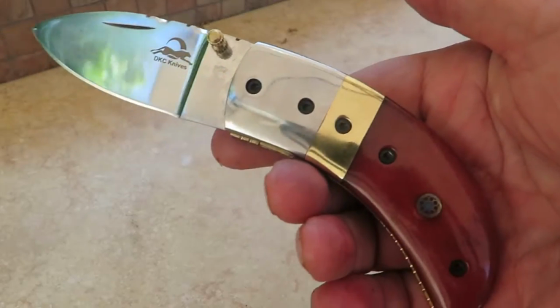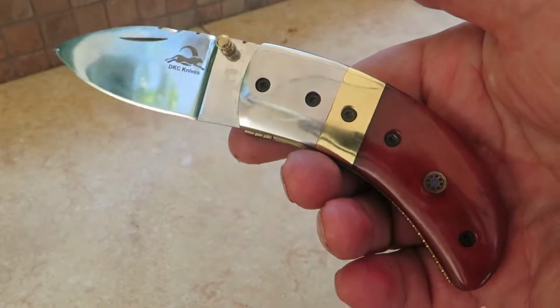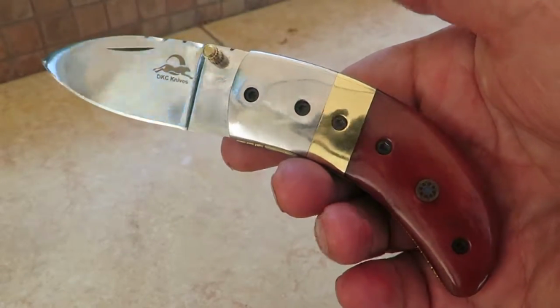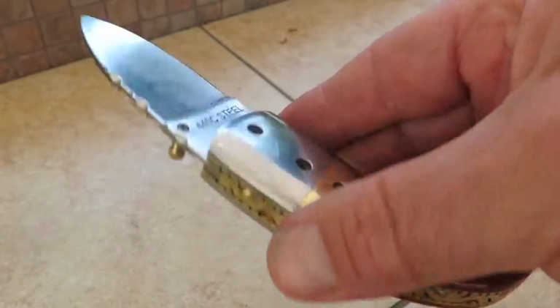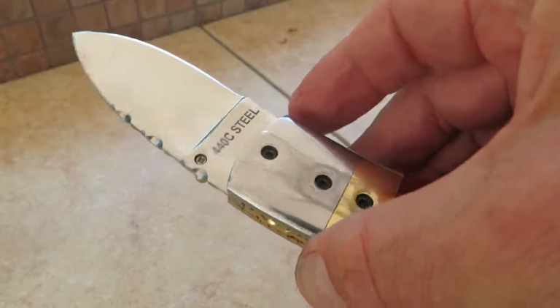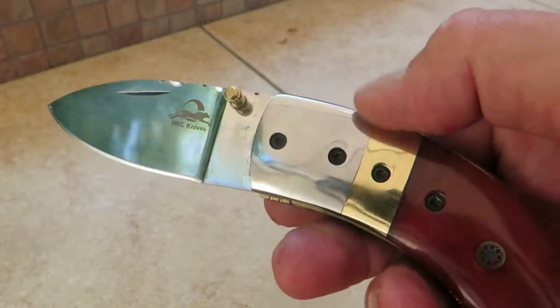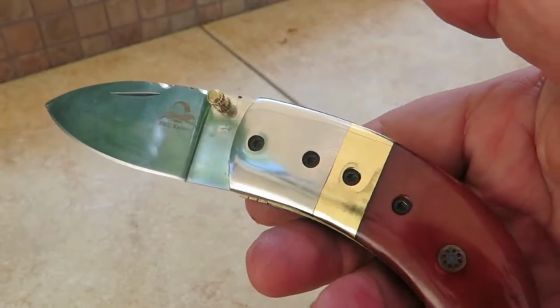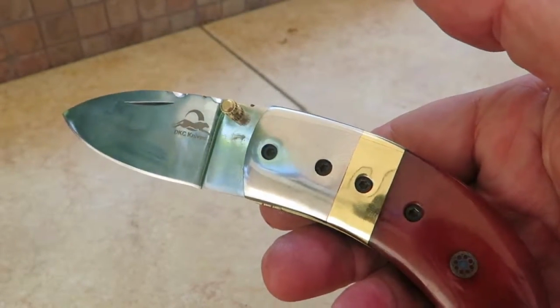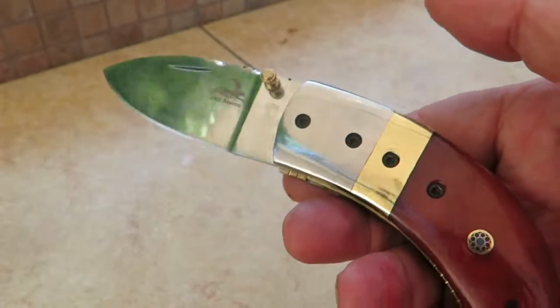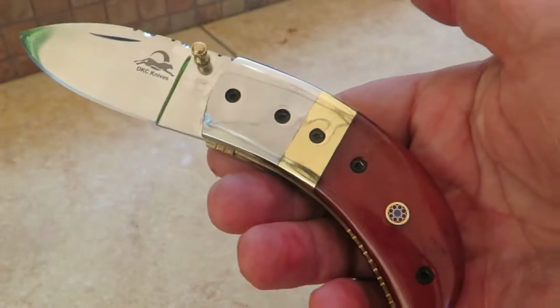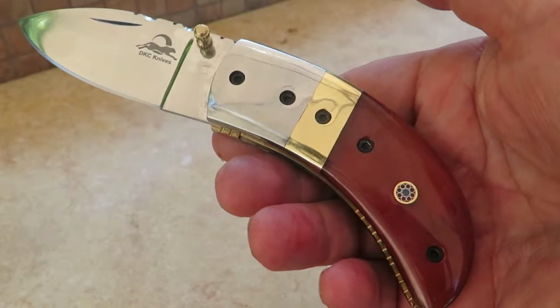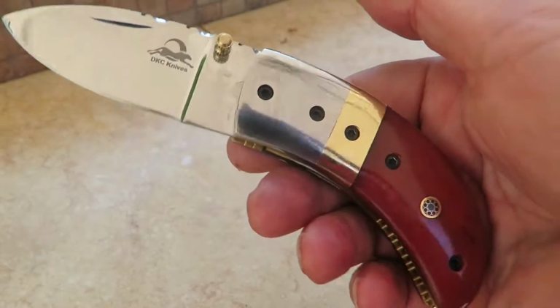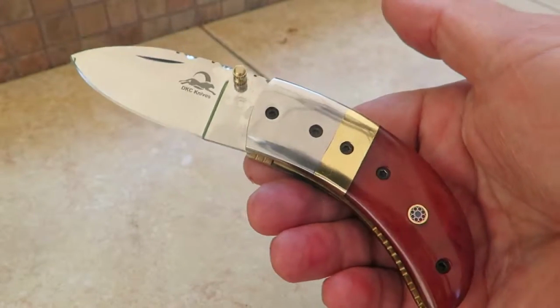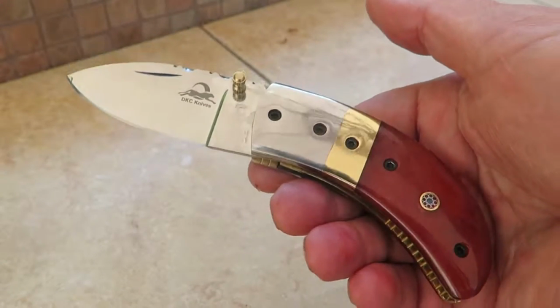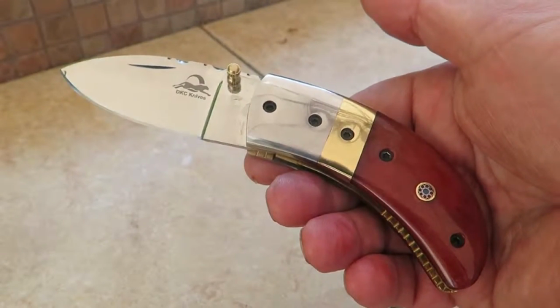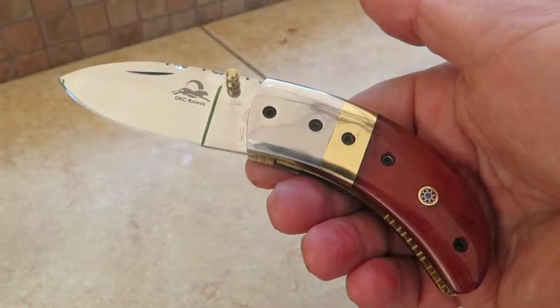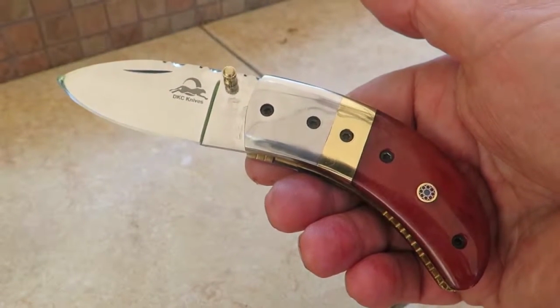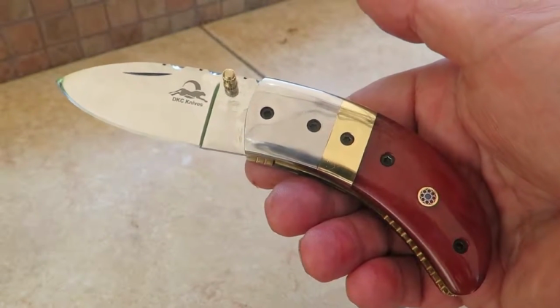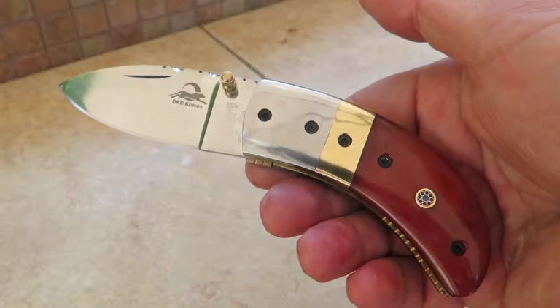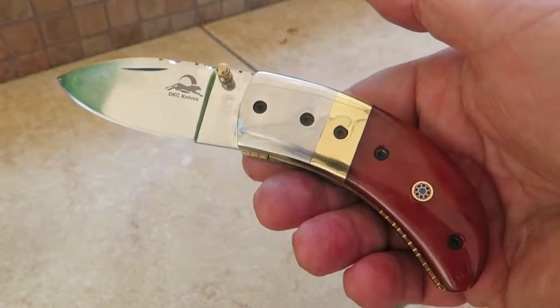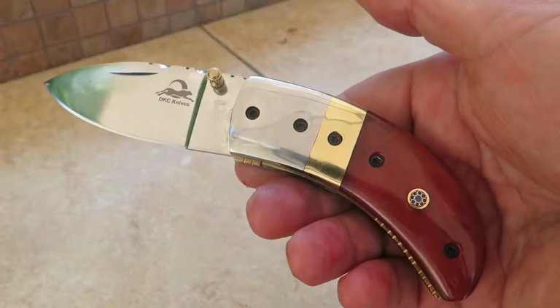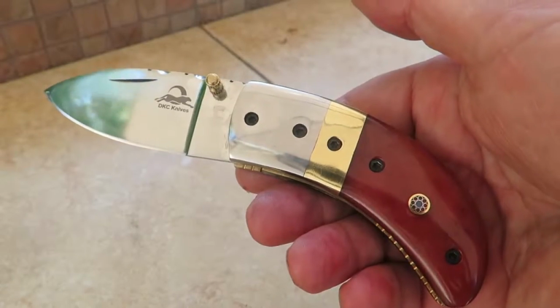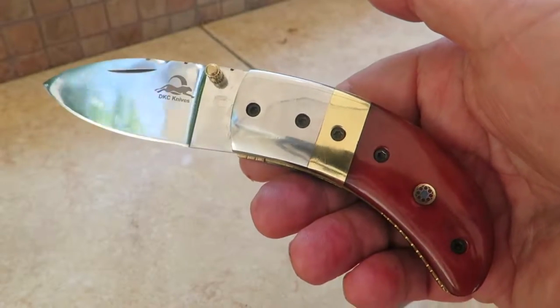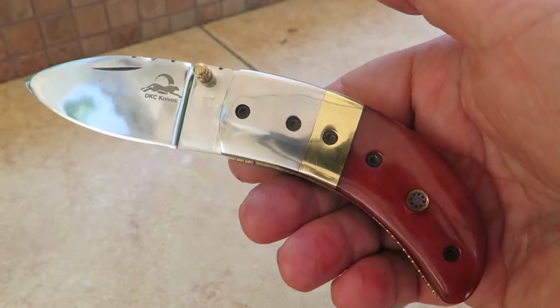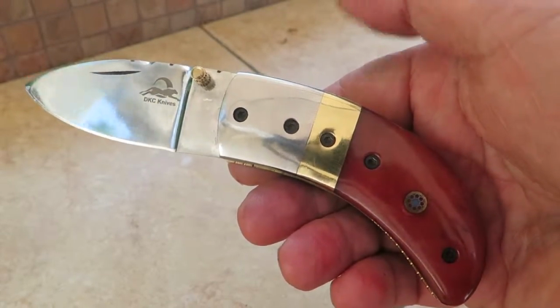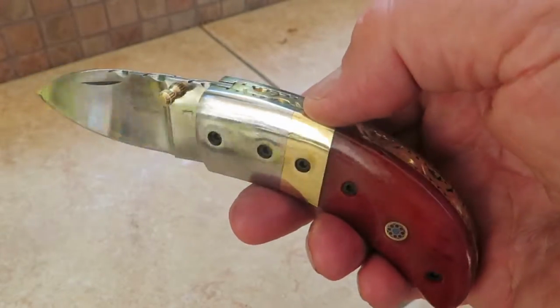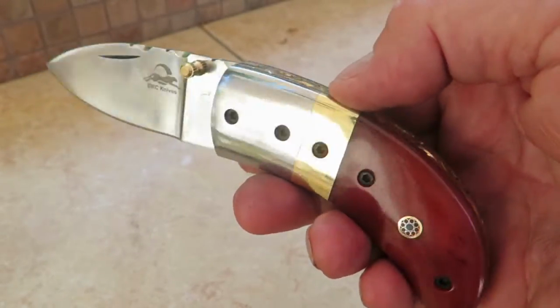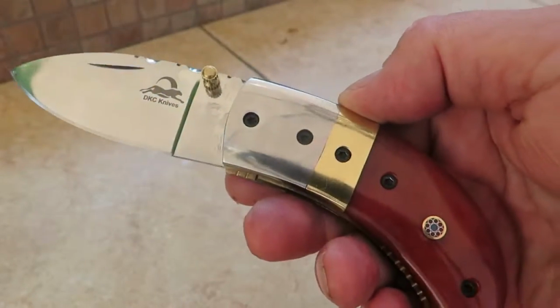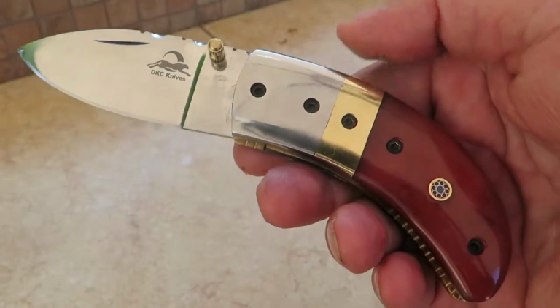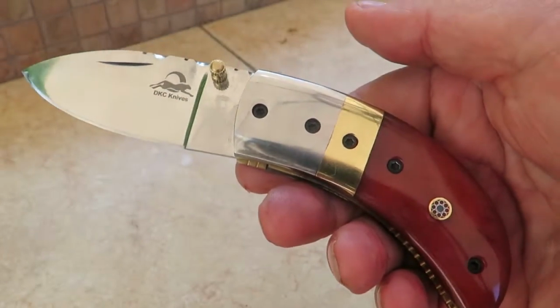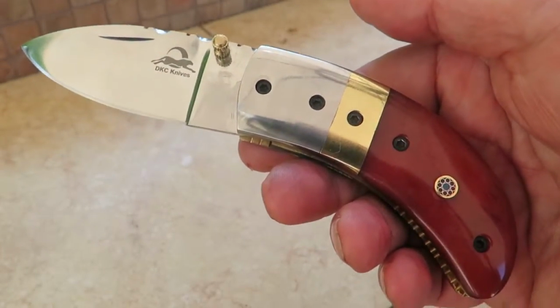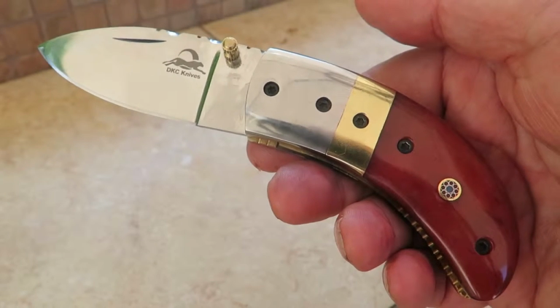Really cool knife — you're not going to find too many of these floating around. Your friends will be impressed and more importantly so will you. So this is 440C stainless steel high polish, the red thumb. Check it out on our website DKCknives.com.